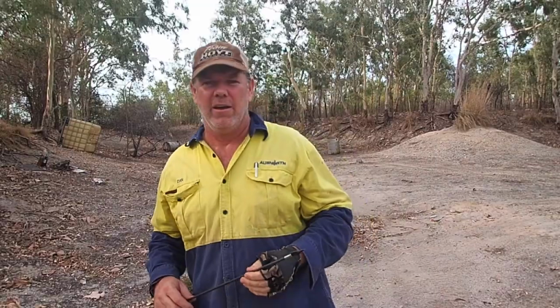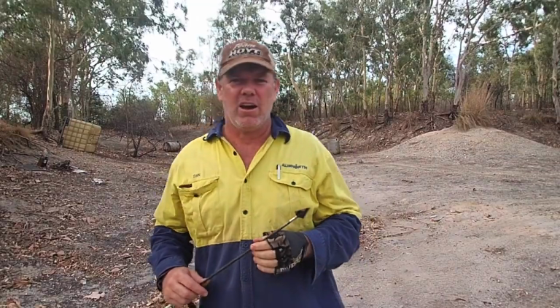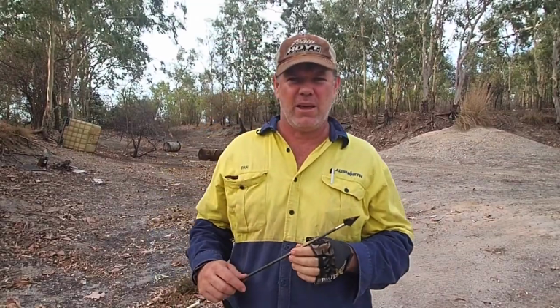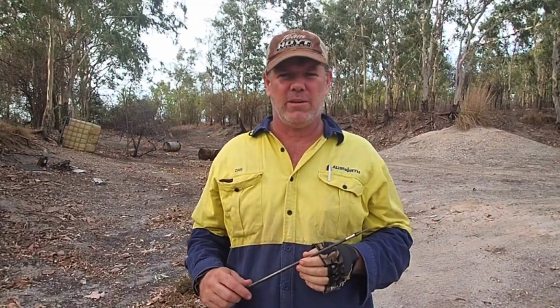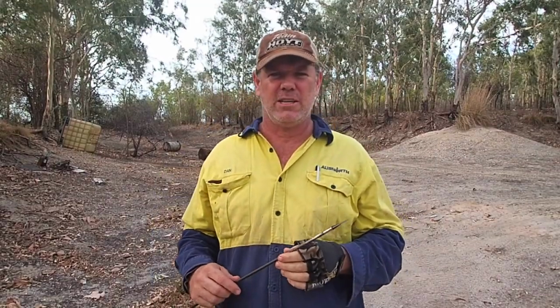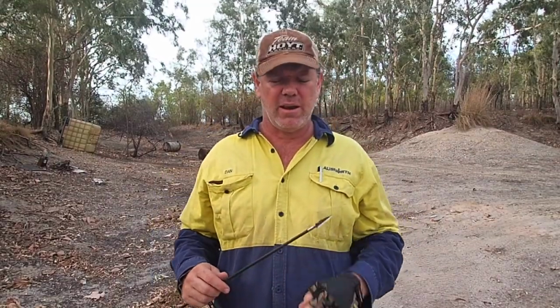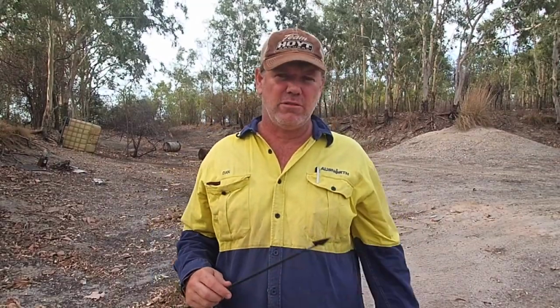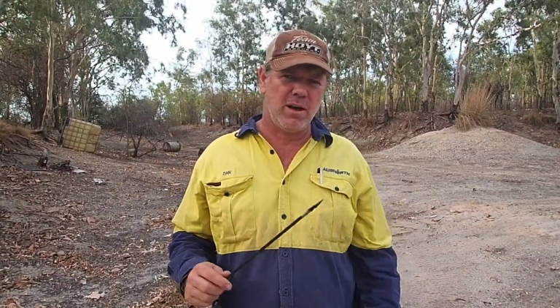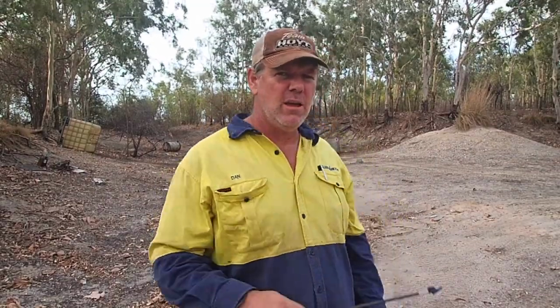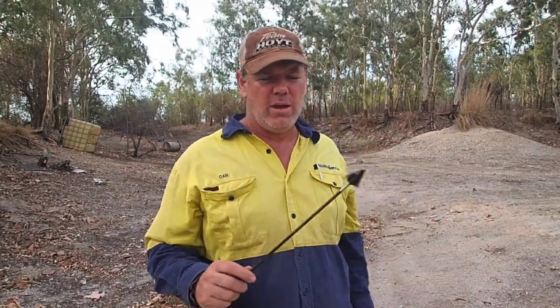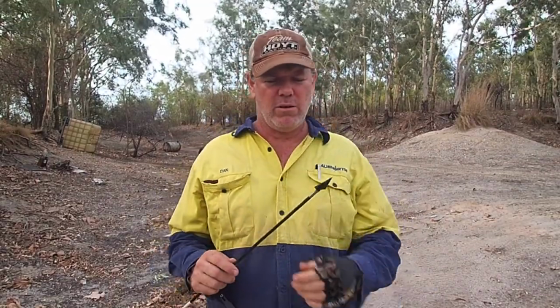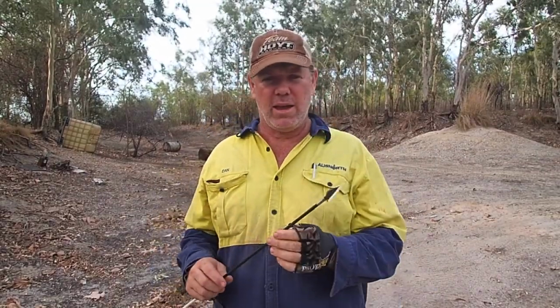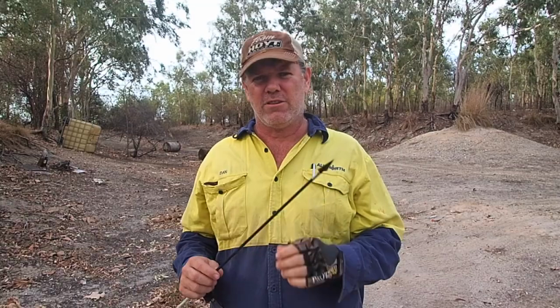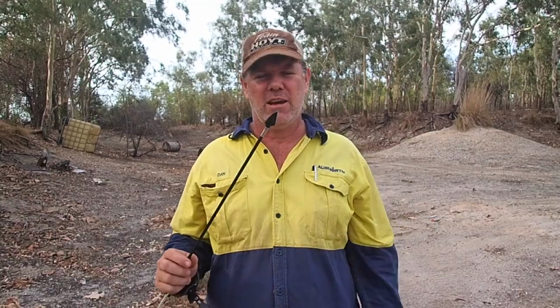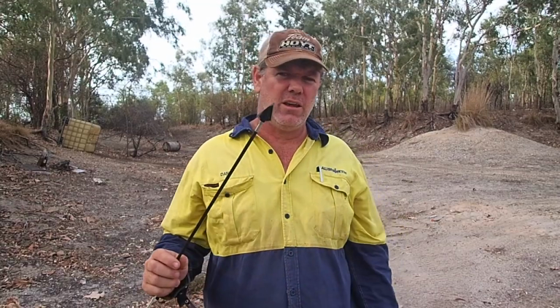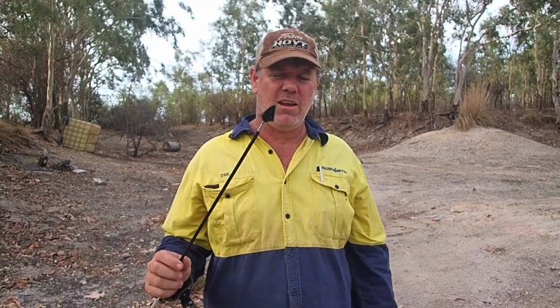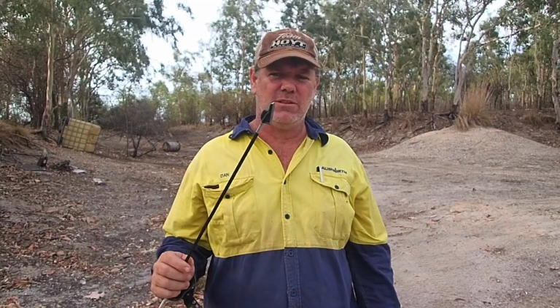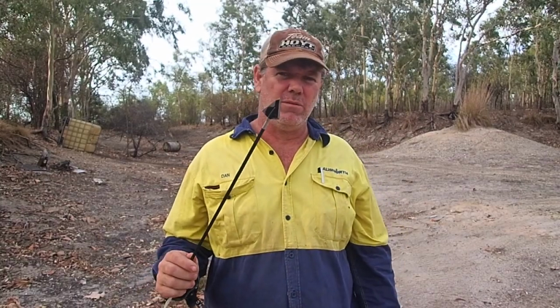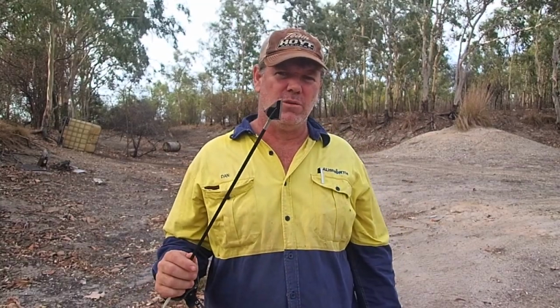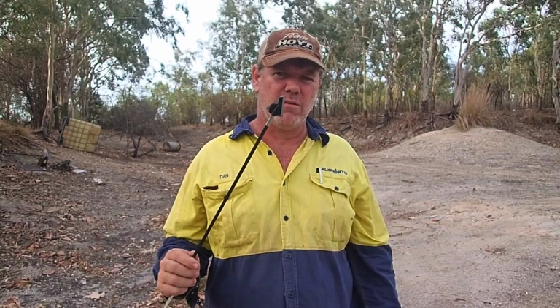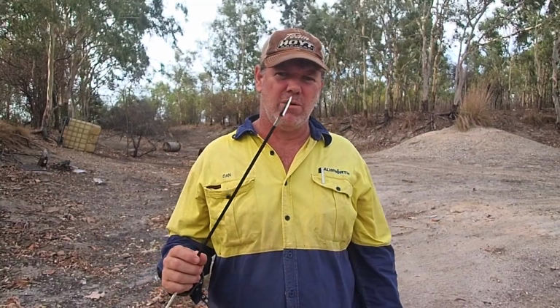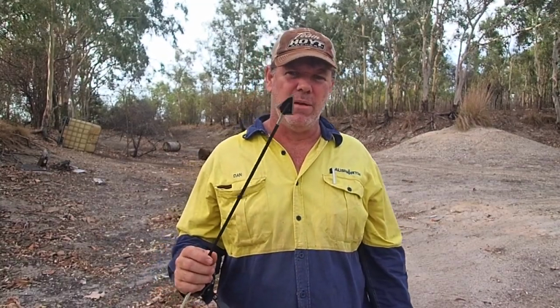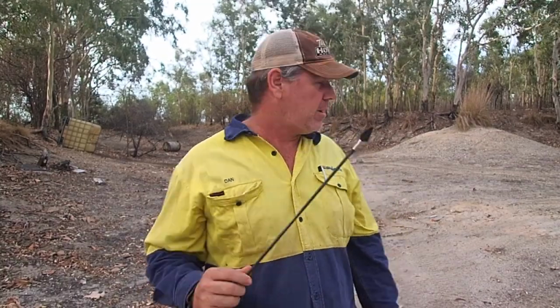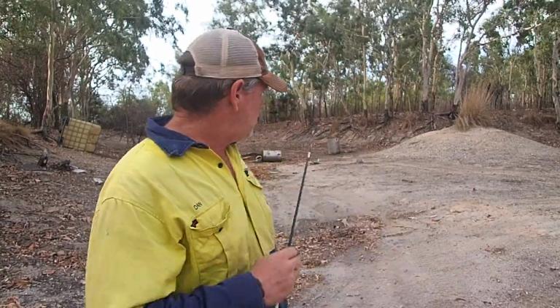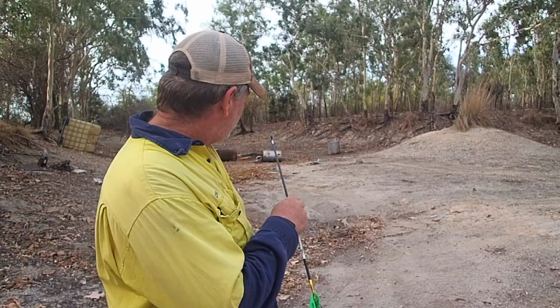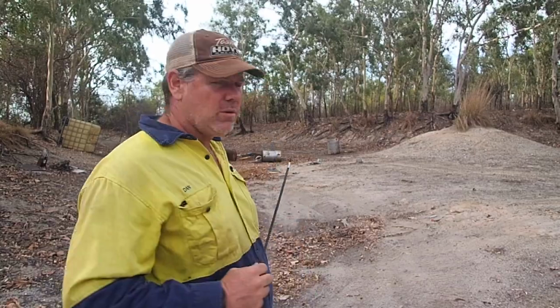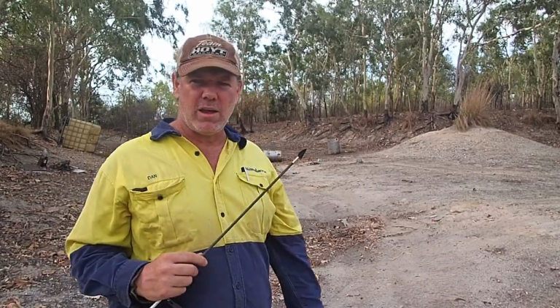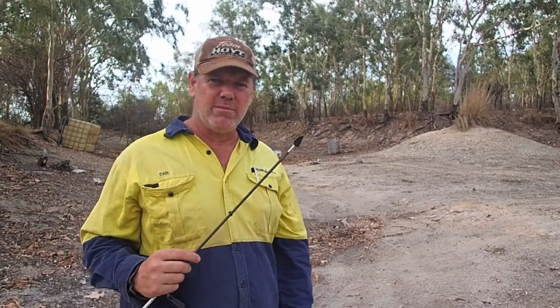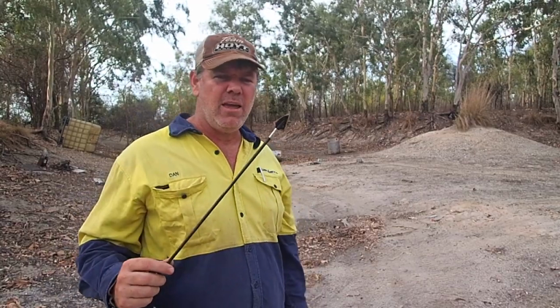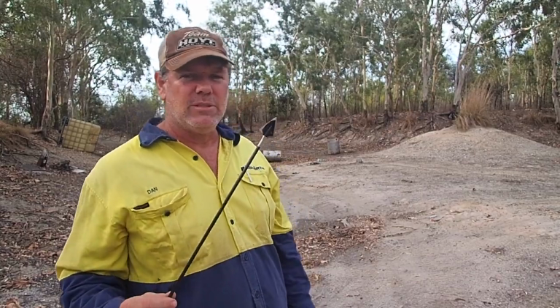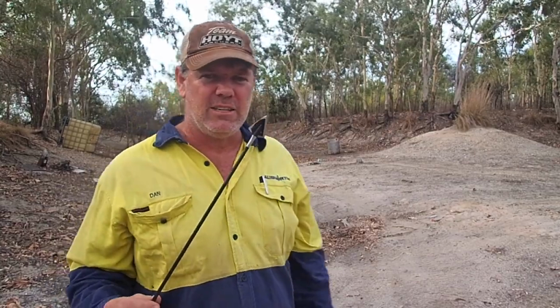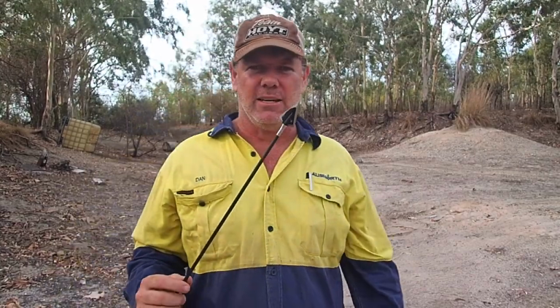Hi guys, I'm Dan from Gidgey Sixbow Hunting and Archery Supplies. We are doing a destruction test on our new Van Diemen single bevel 225 grain broadhead. We're going to be shooting it through the 44 gallon drums there. We'll see how she stands up.